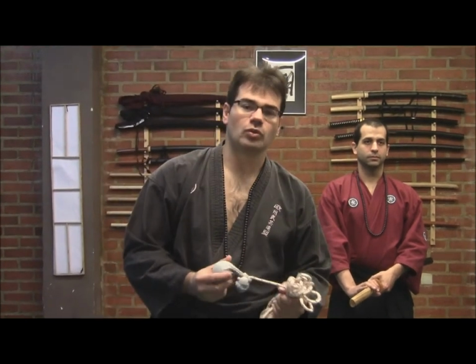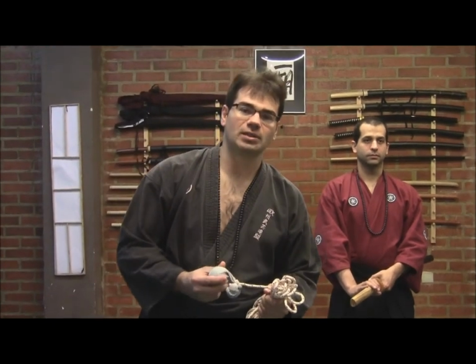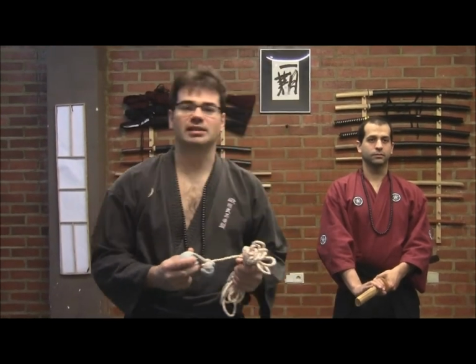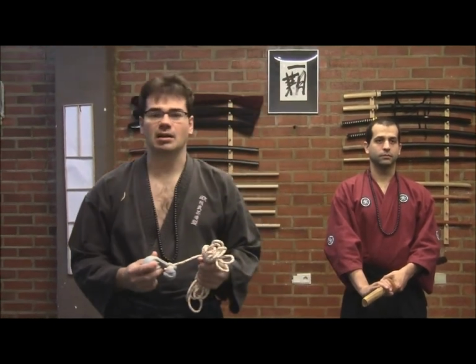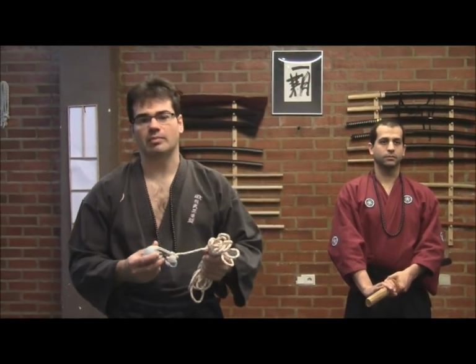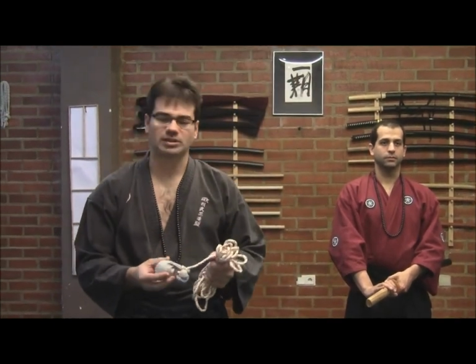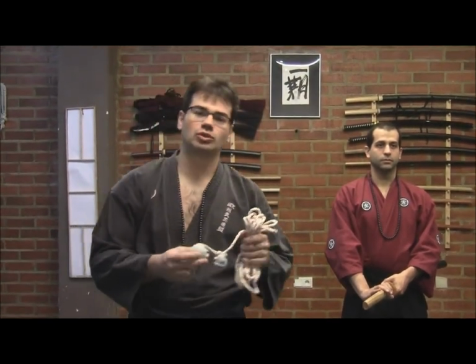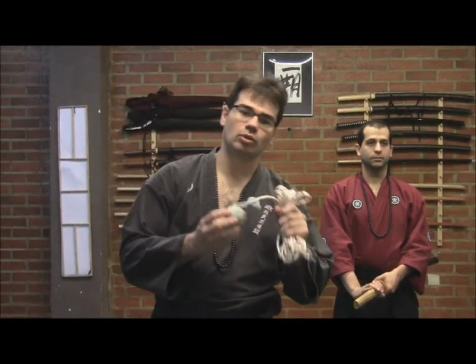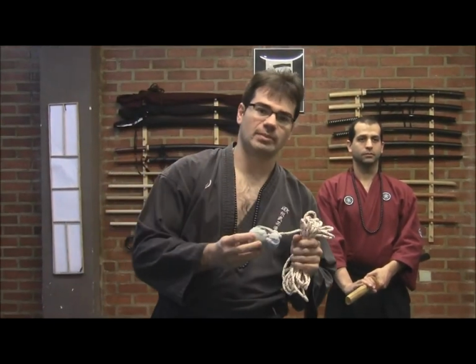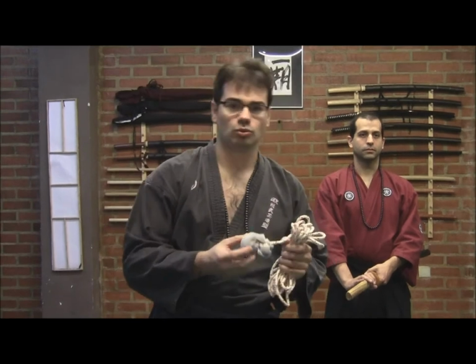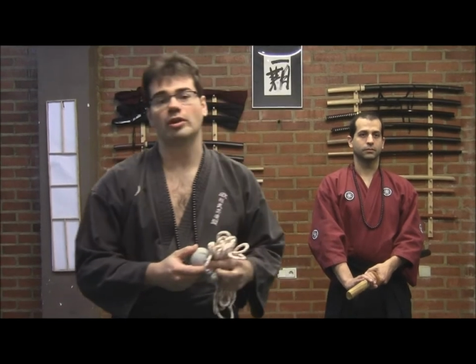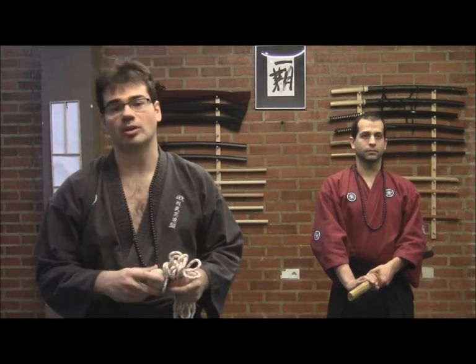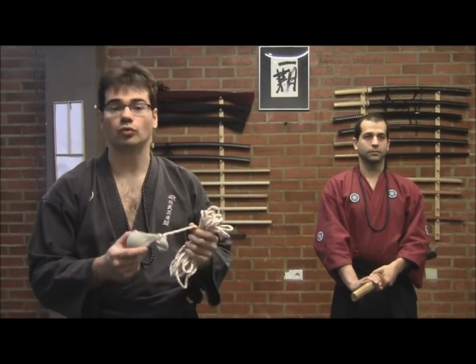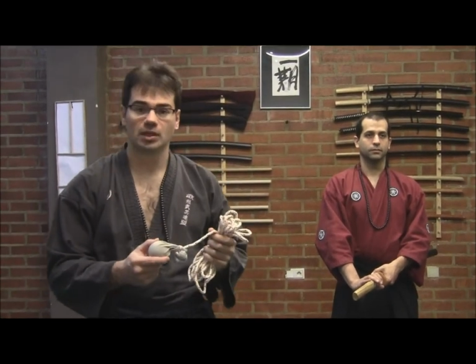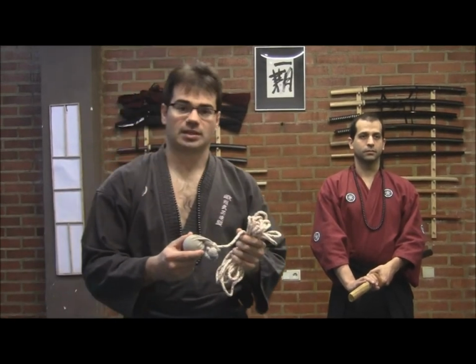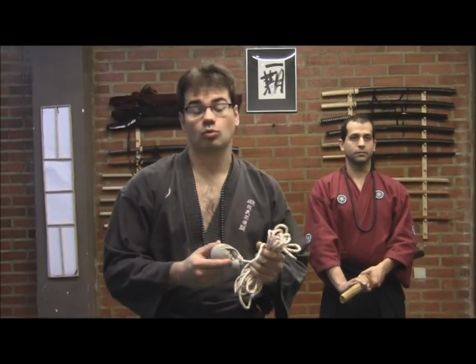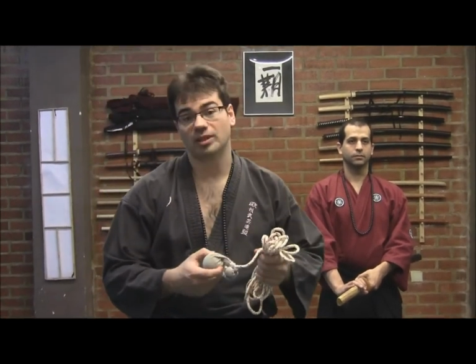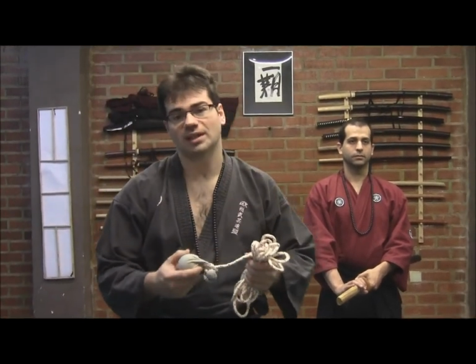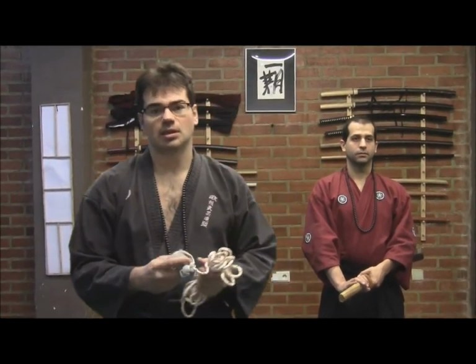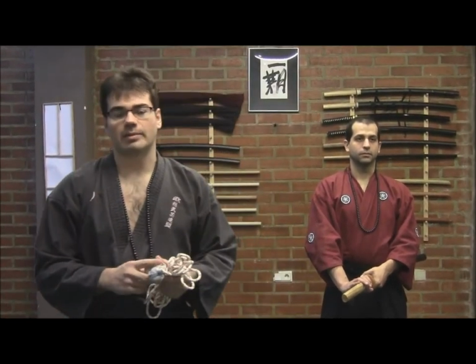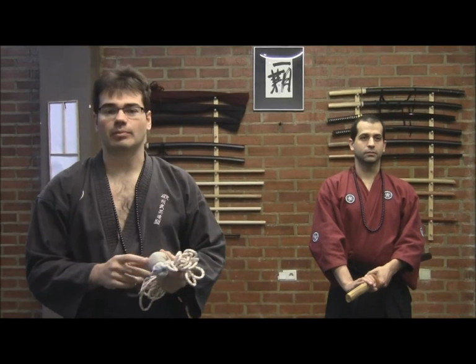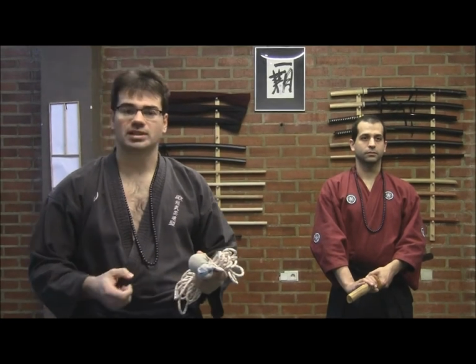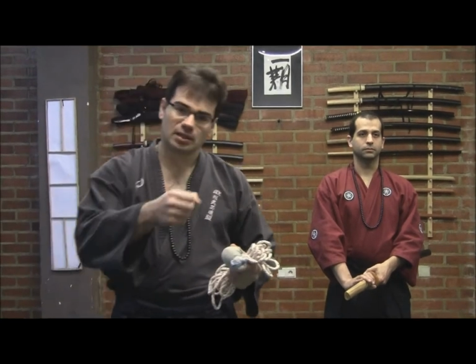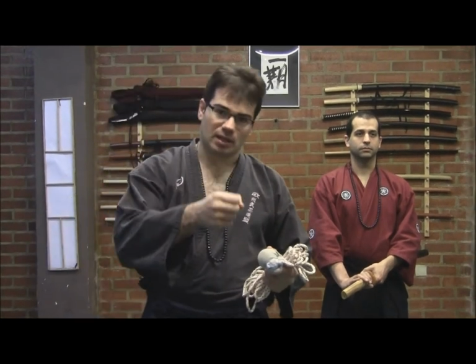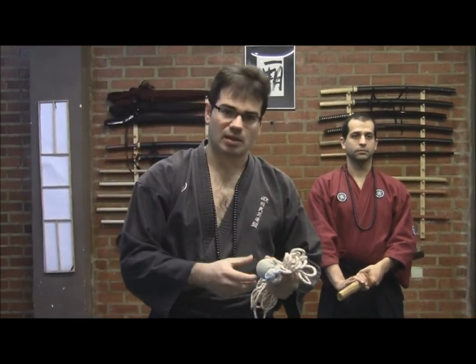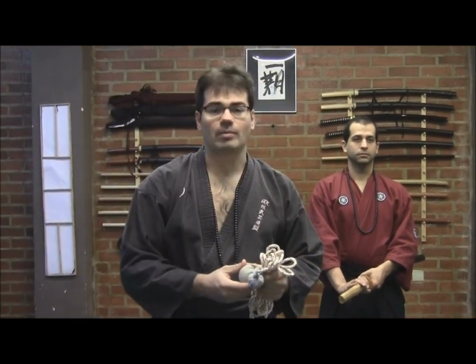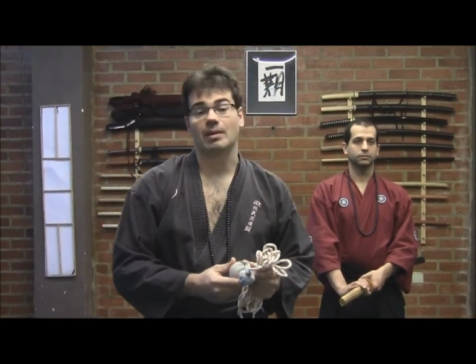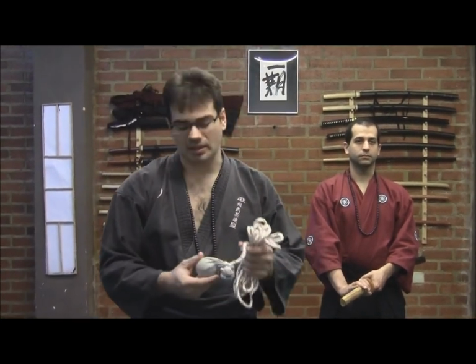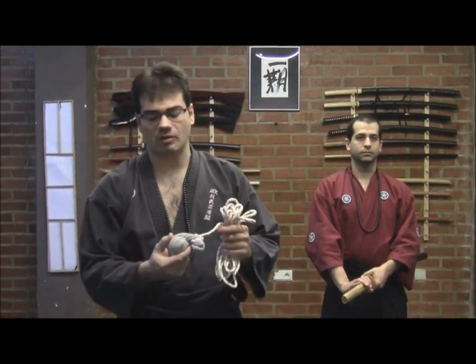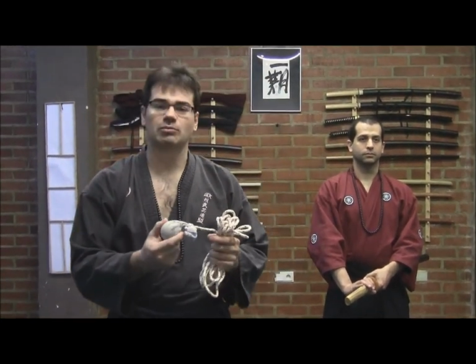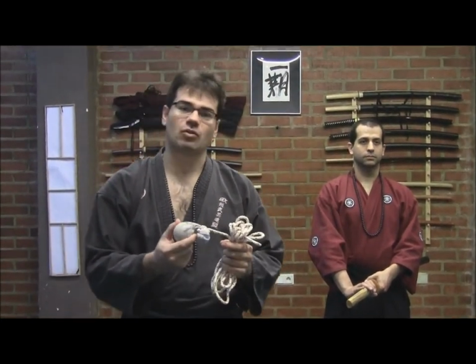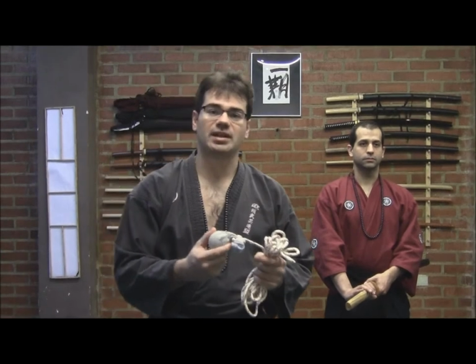El Fundo Nawa tiene una característica principal porque está compuesto de dos elementos. Uno de ellos es el fundo, que sería un peso, un lastre, principalmente de plomo, de forma principalmente cilíndrica, aunque también tenemos de forma más esférica.